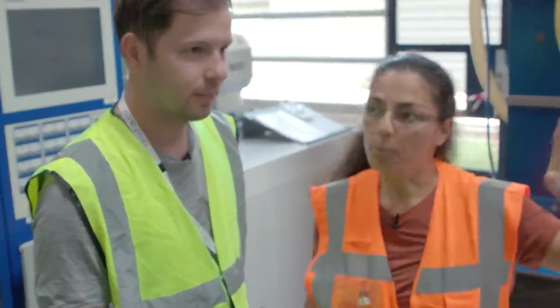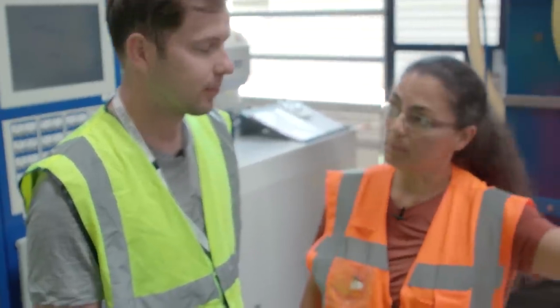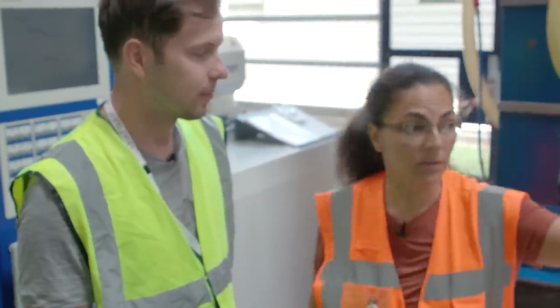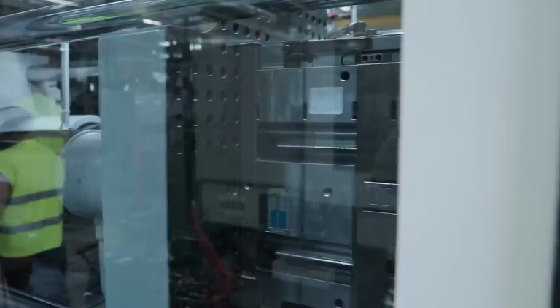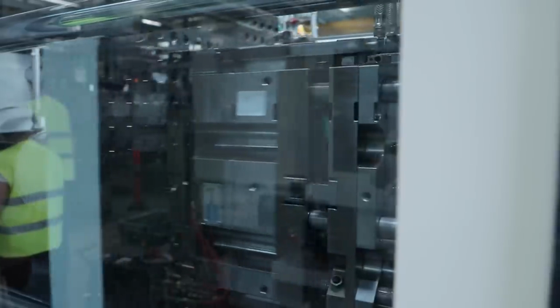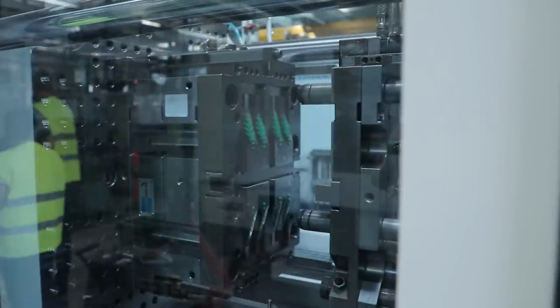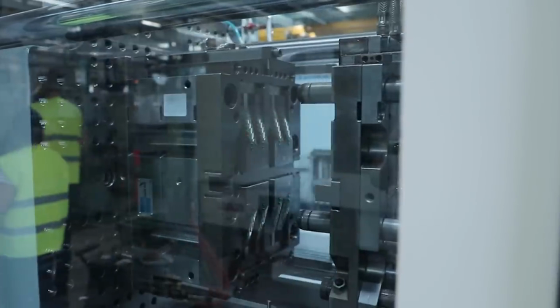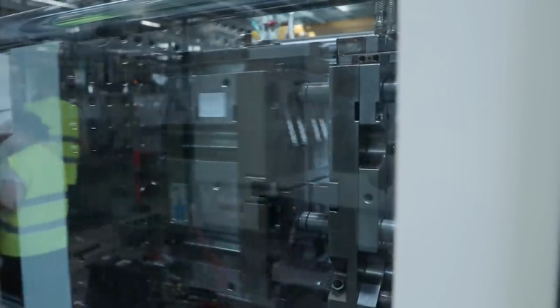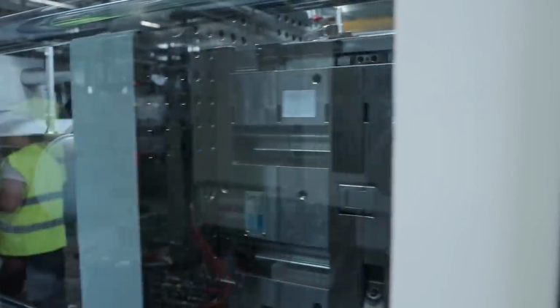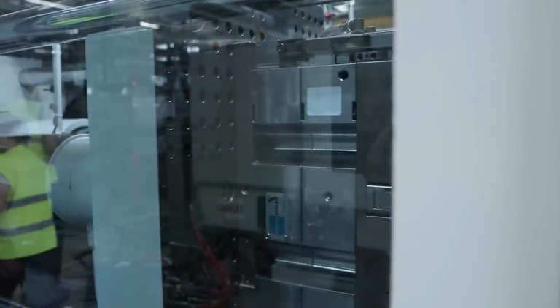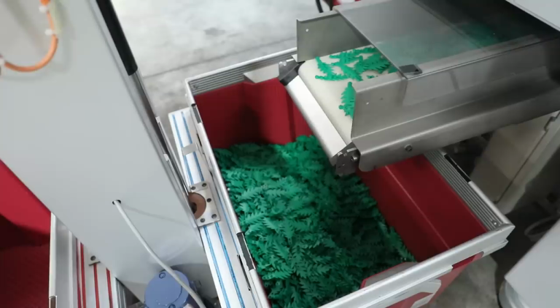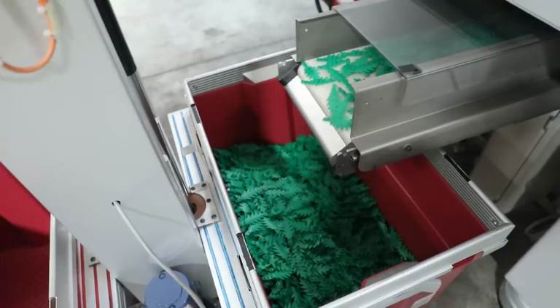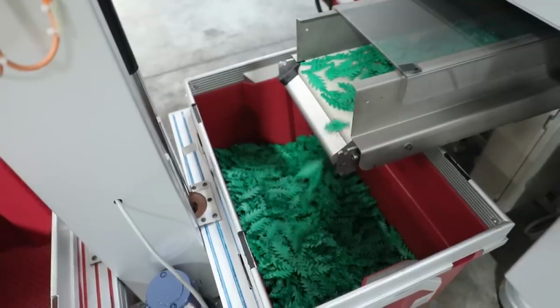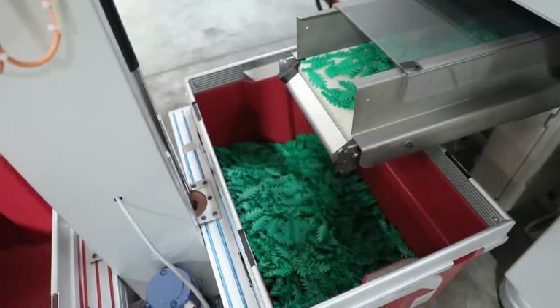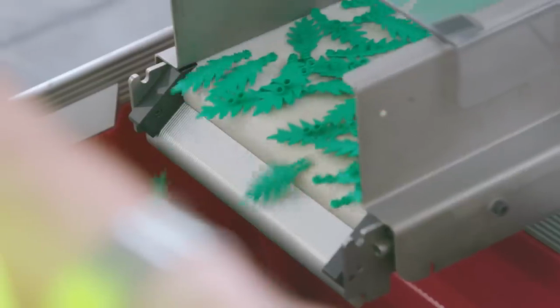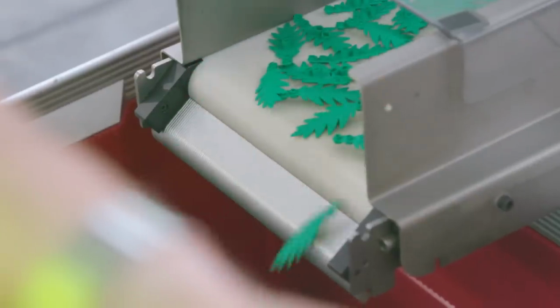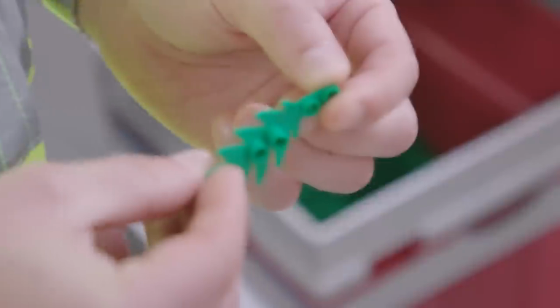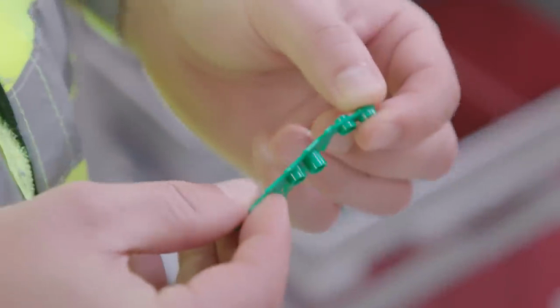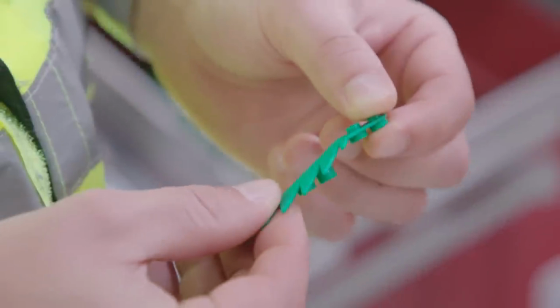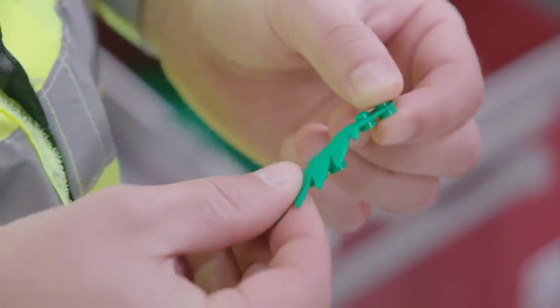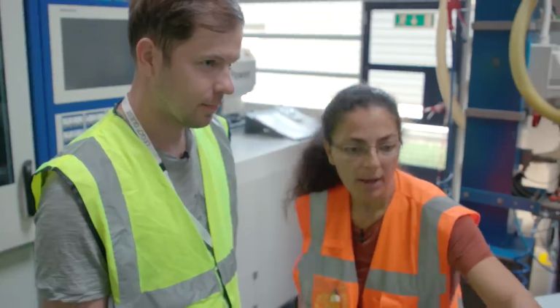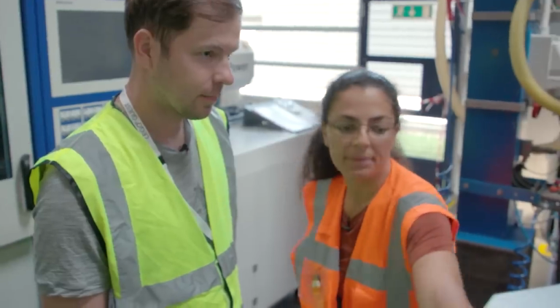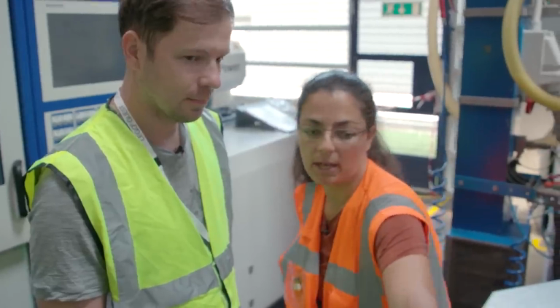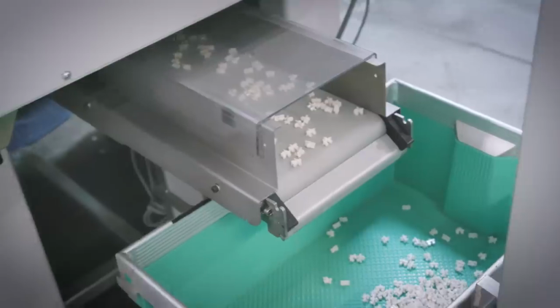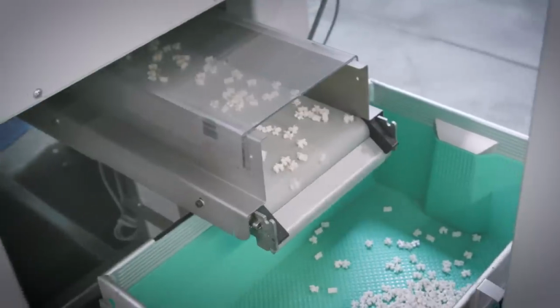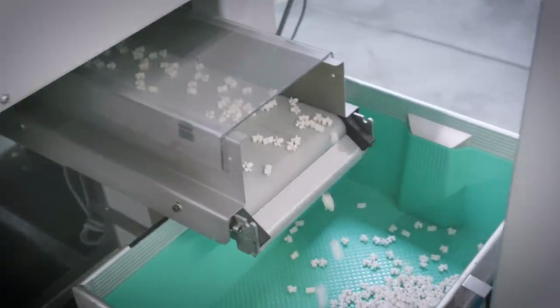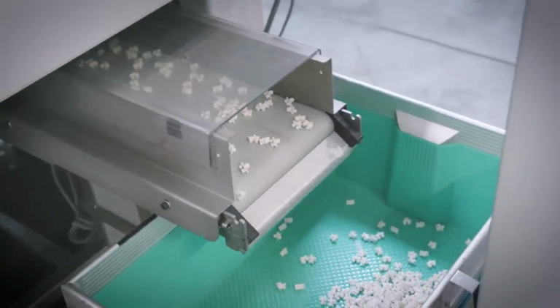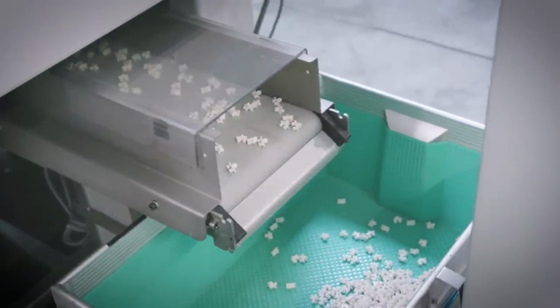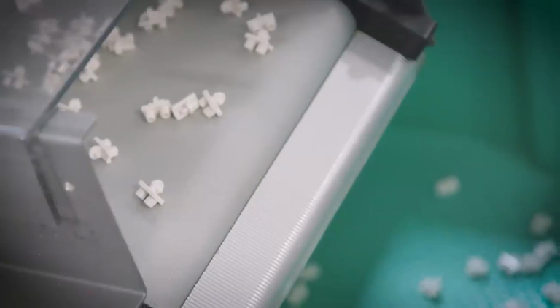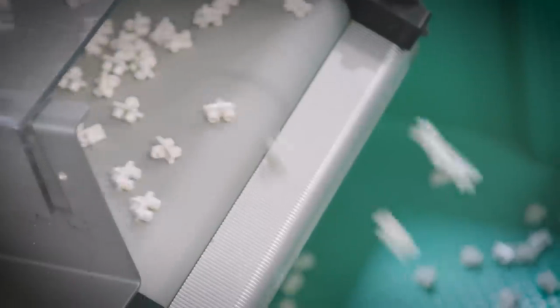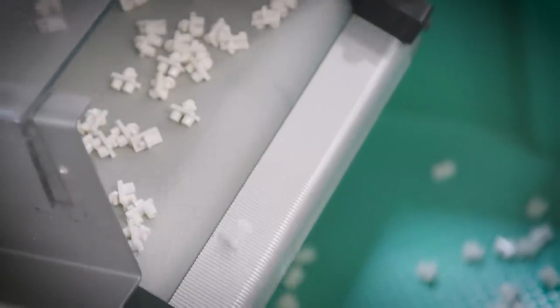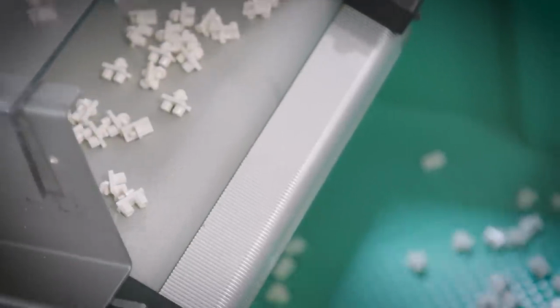The bricks themselves, you can see when the mold opens up, they're shot out. They fall onto a small conveyor belt underneath the machine here, and they end up in the box at the end of the machine. So let's have a look at the bricks that are coming out.